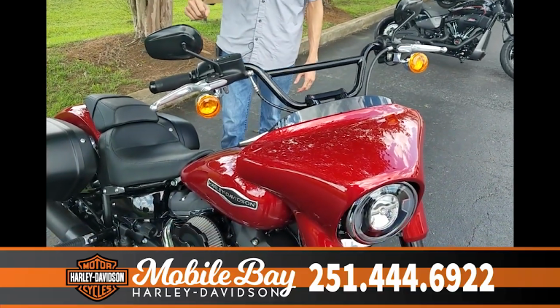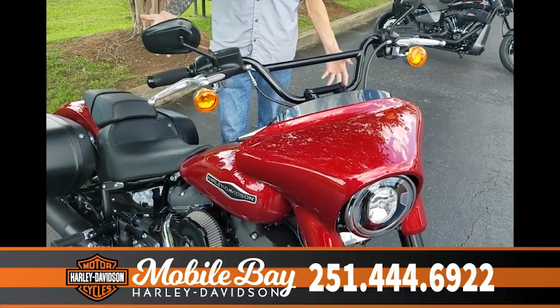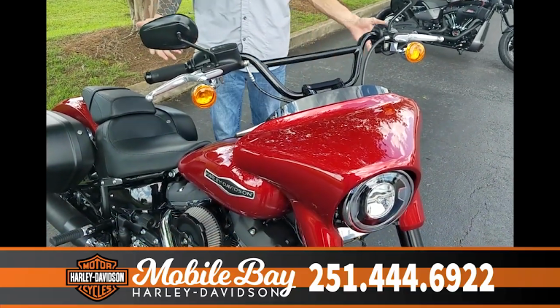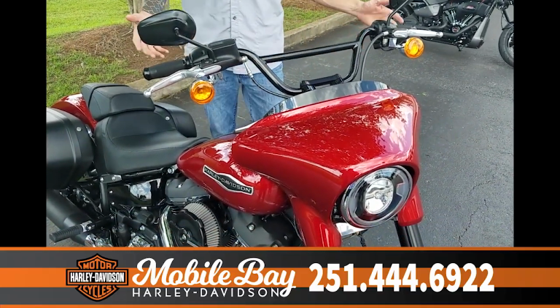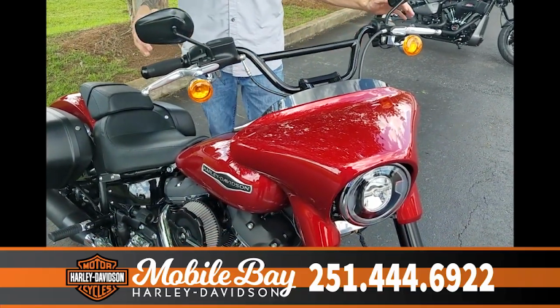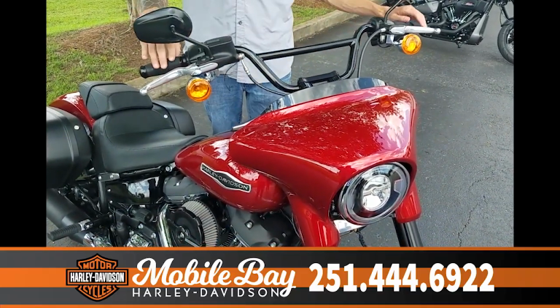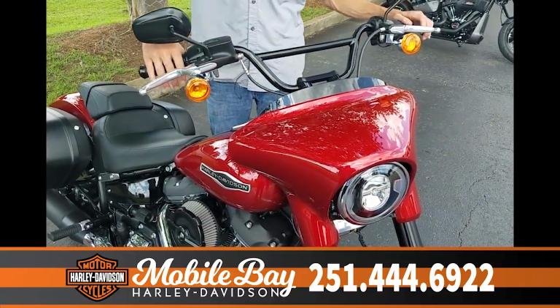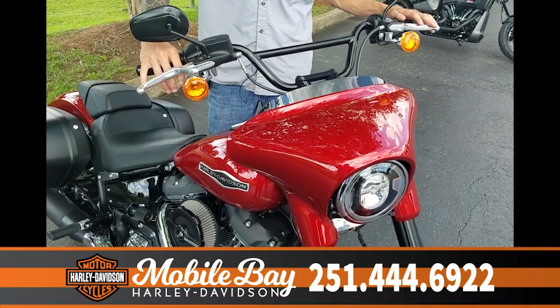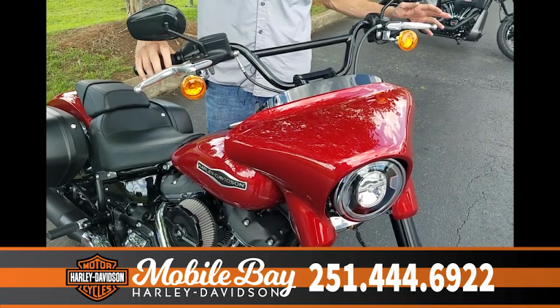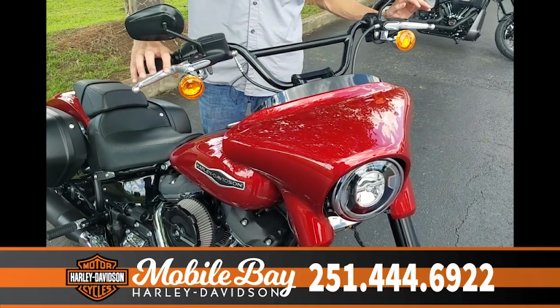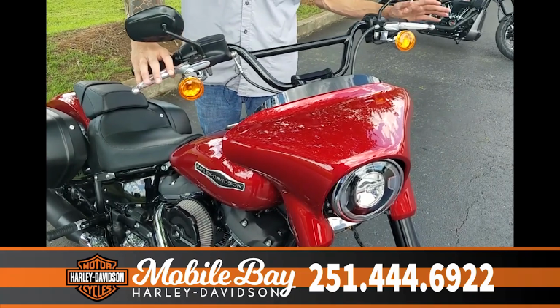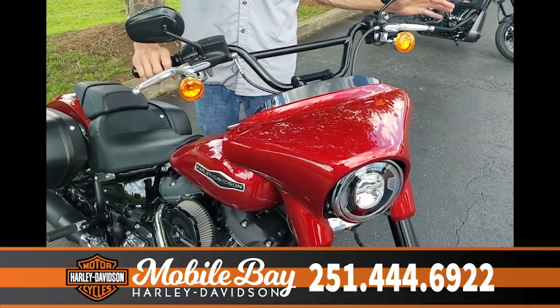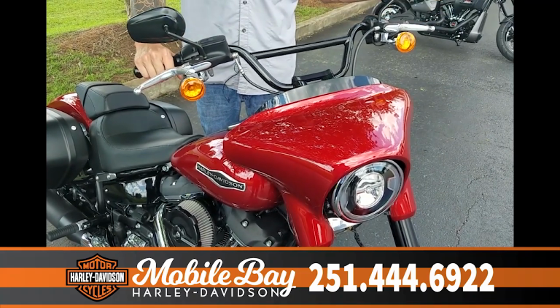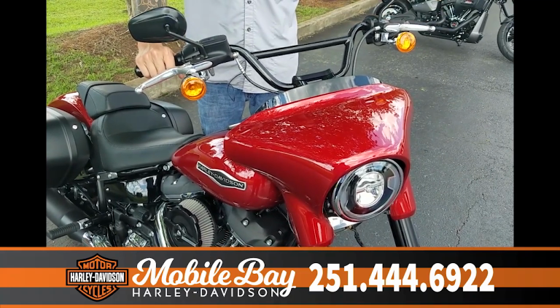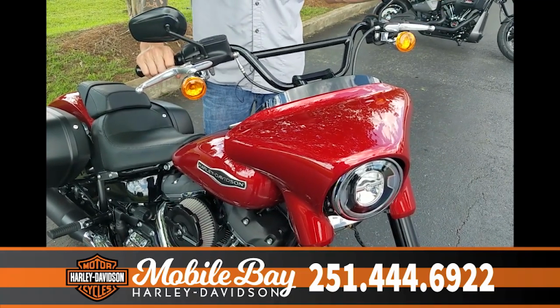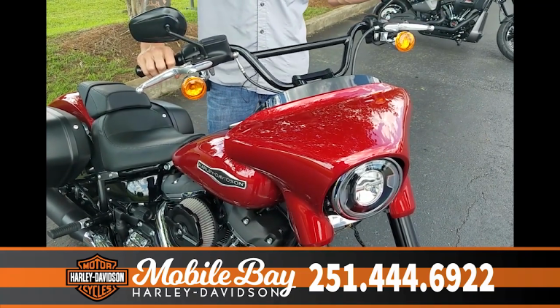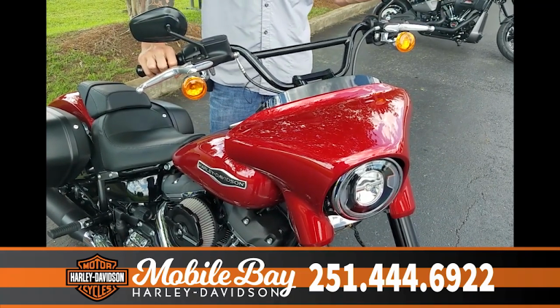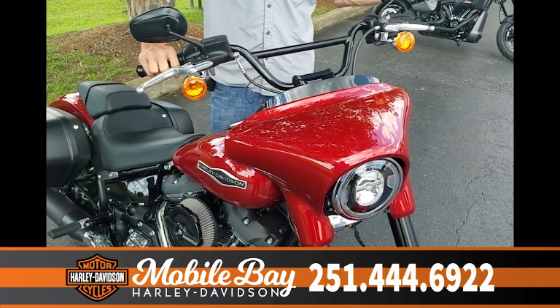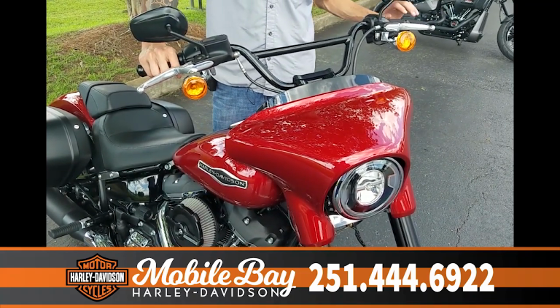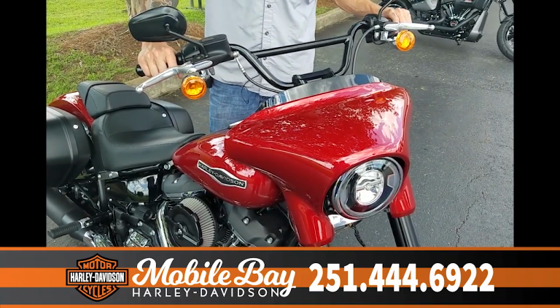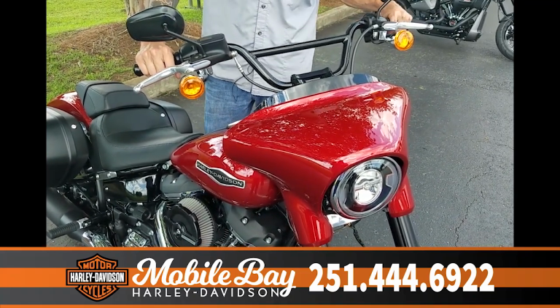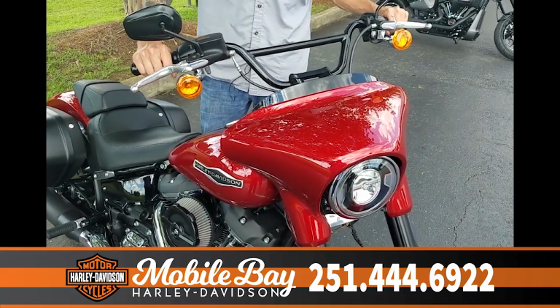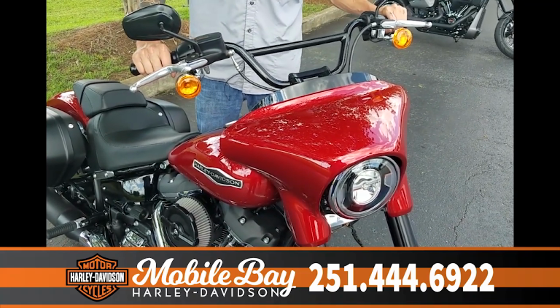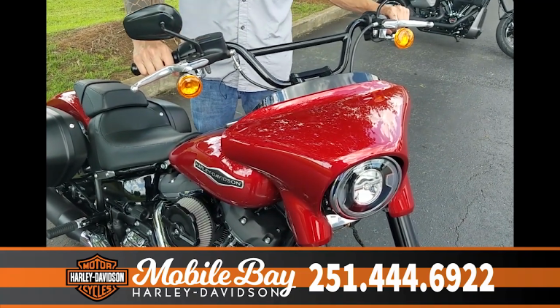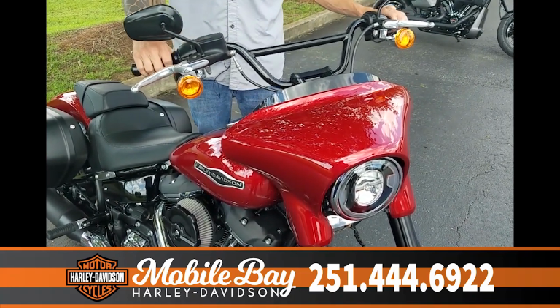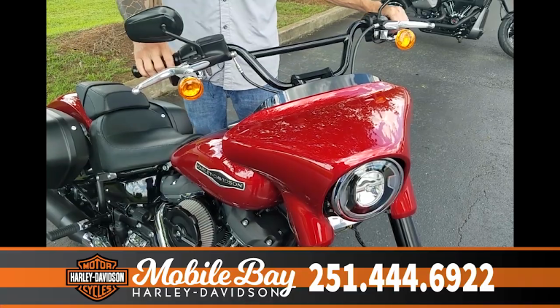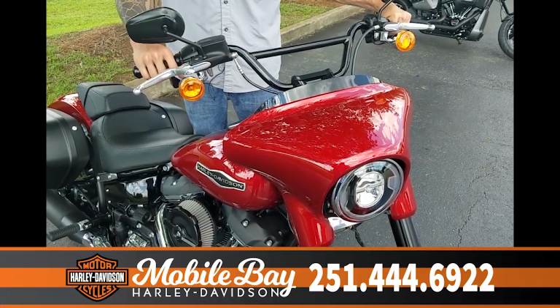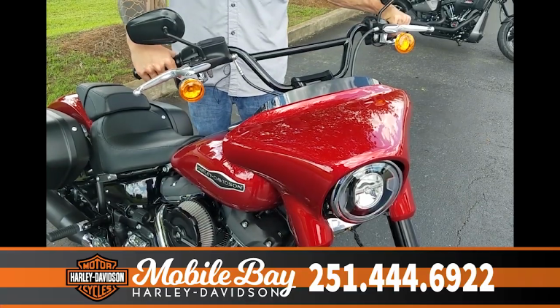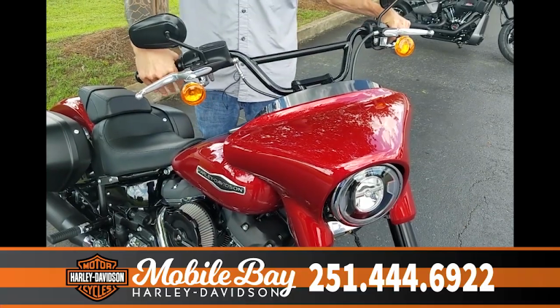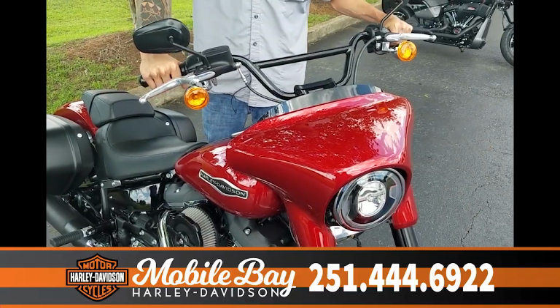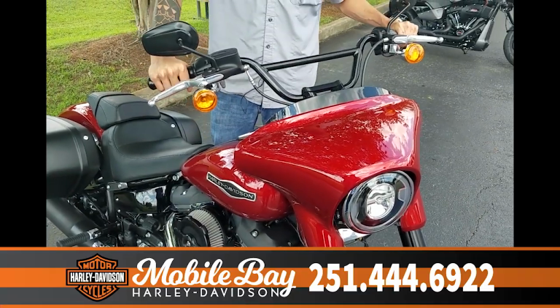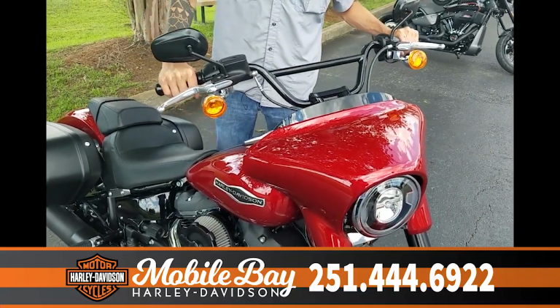This motorcycle does have inverted forks. It's a lot softer than the inverted forks on some of the other models that Harley-Davidson has out there. It has much more of a touring bike feel to it.